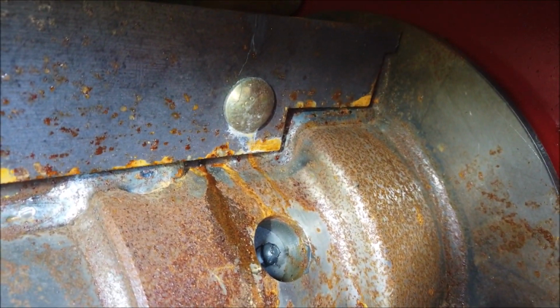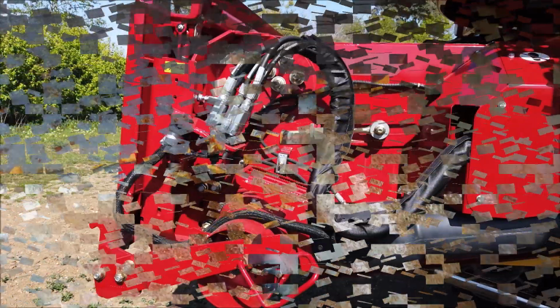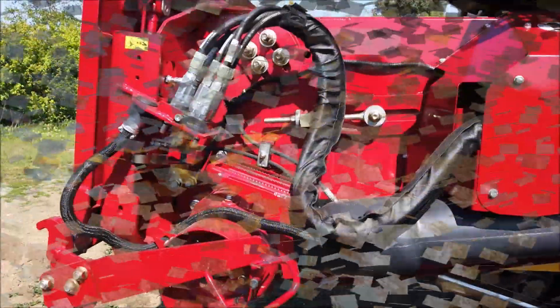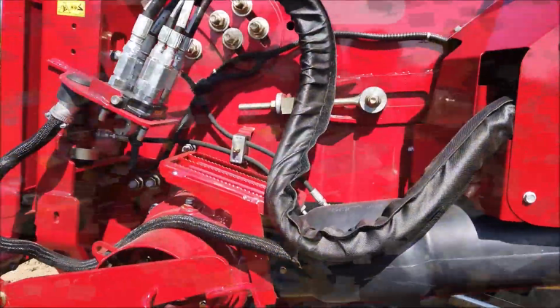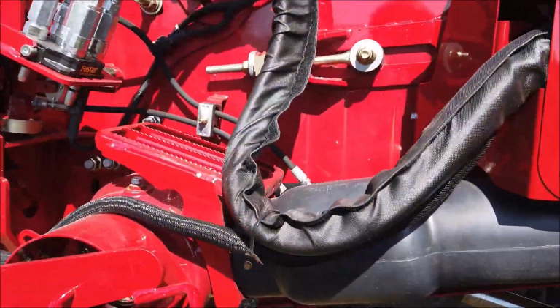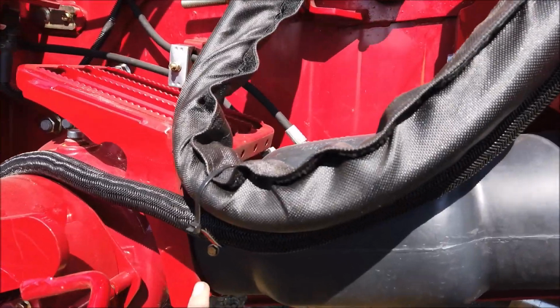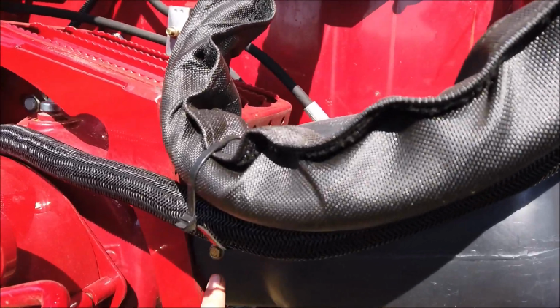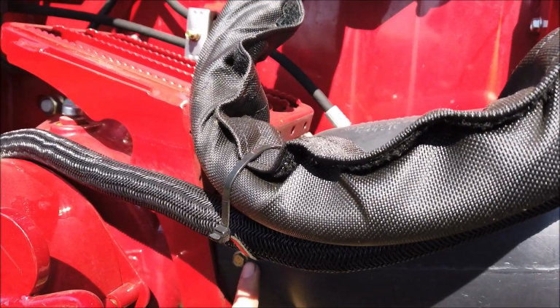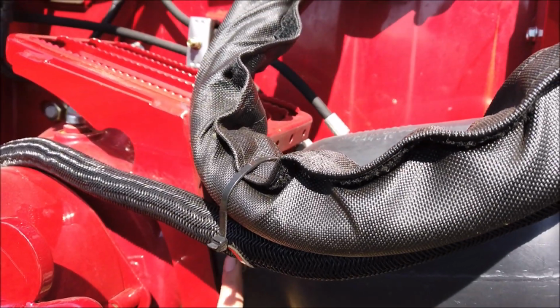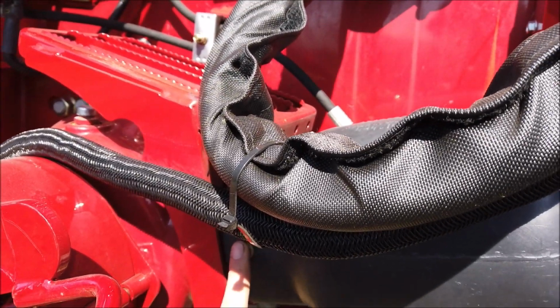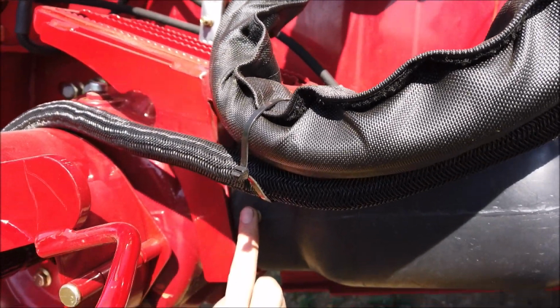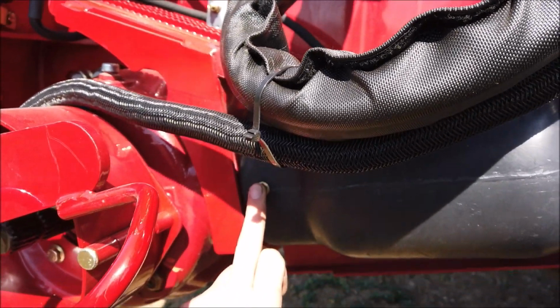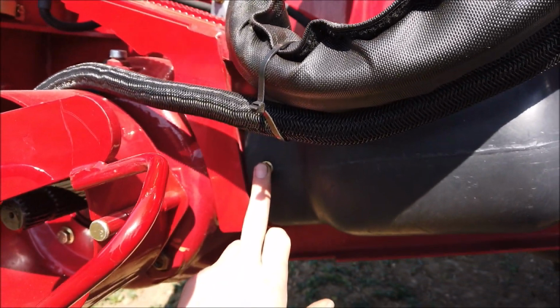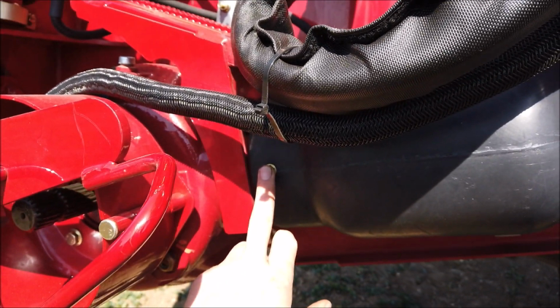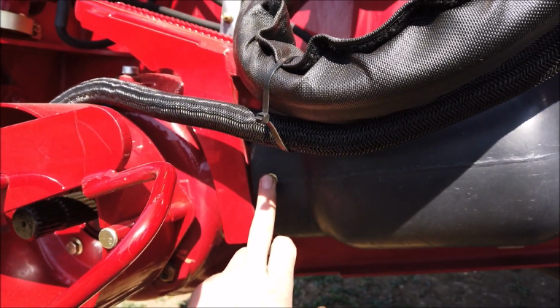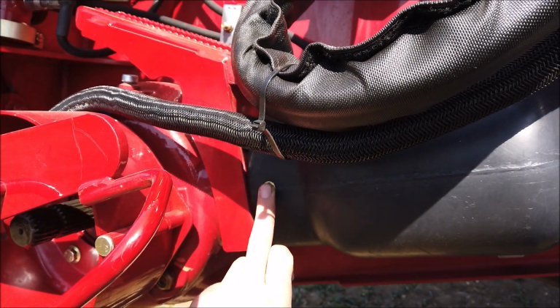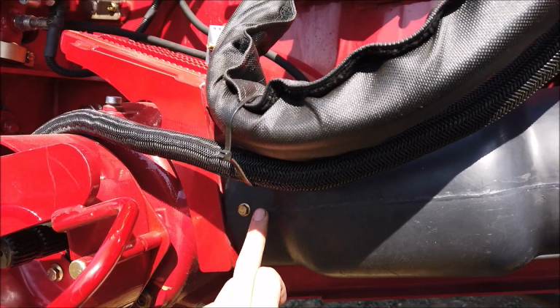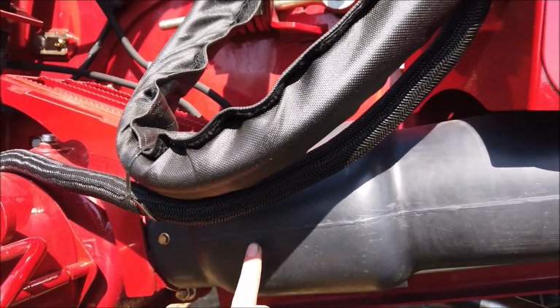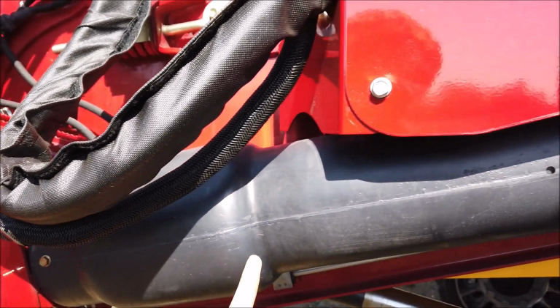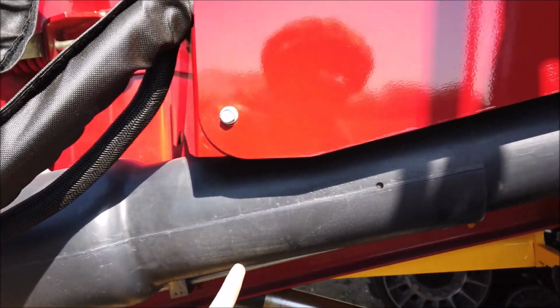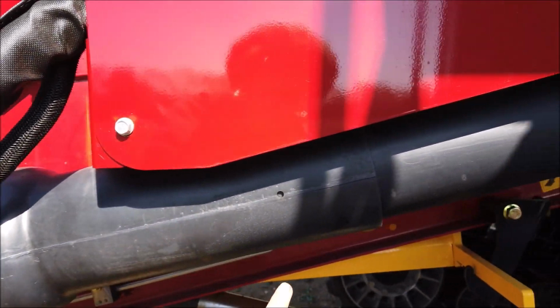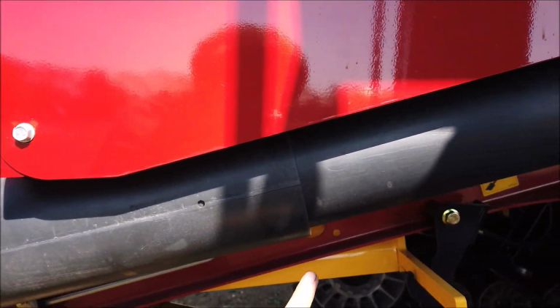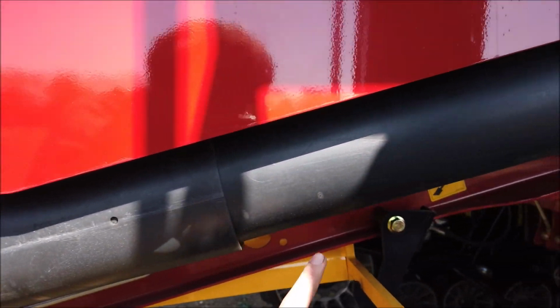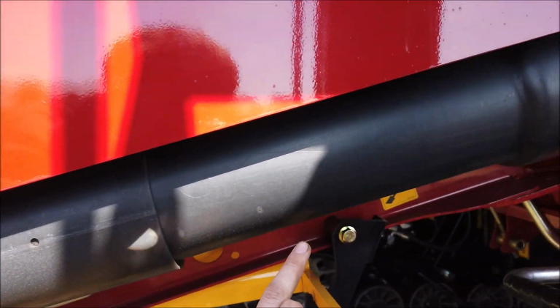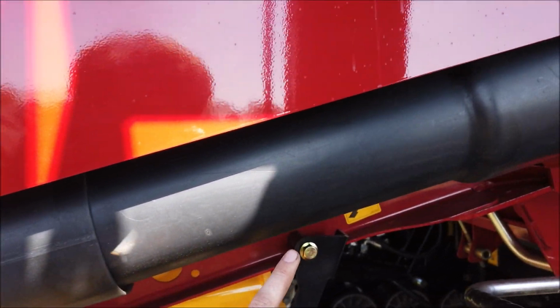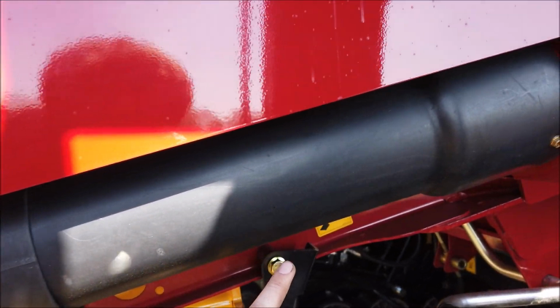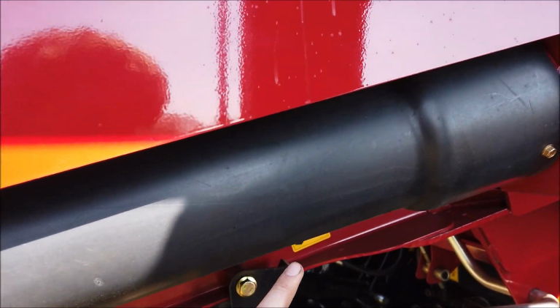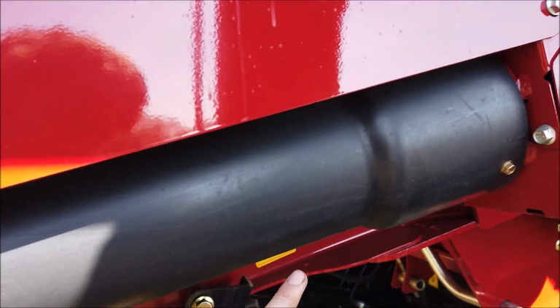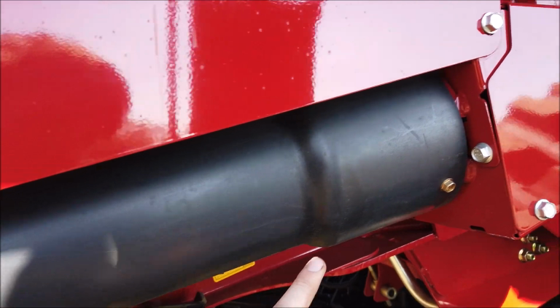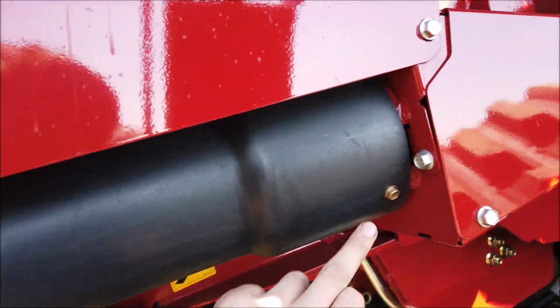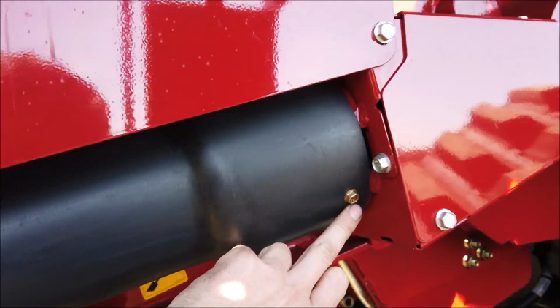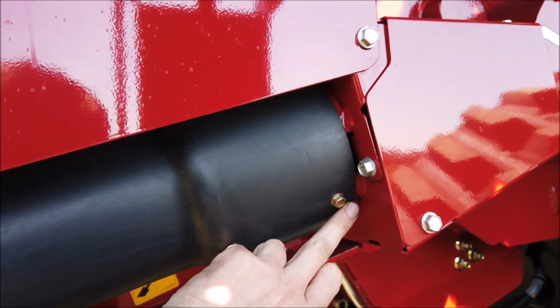There are also some grease points under the drive shaft guarding. Remove the bolts and slide the guards inwards to reveal the grease nipples in question. These need greasing every 300 hours or every winter service, whichever comes first.